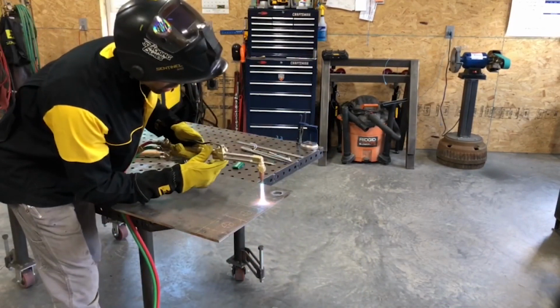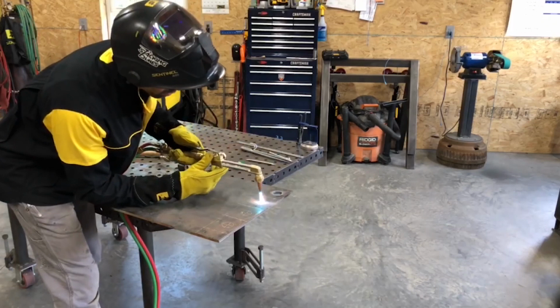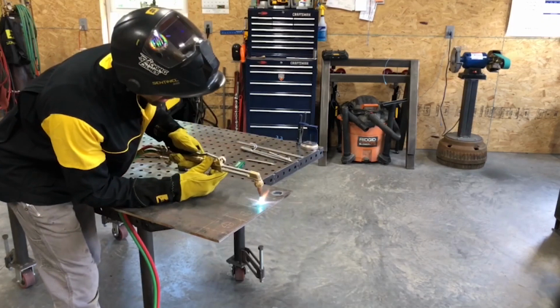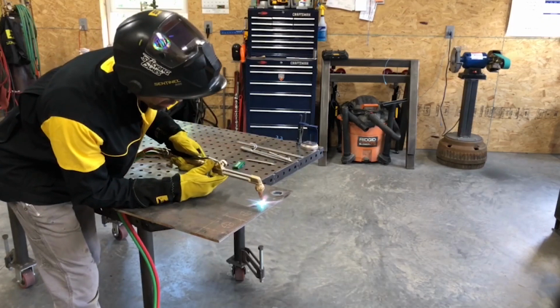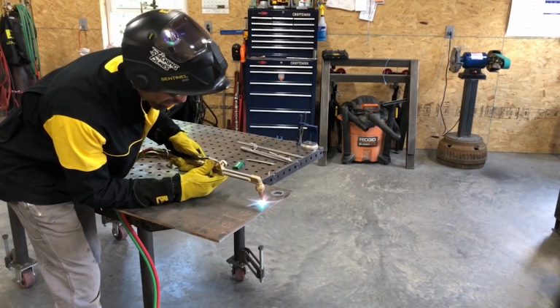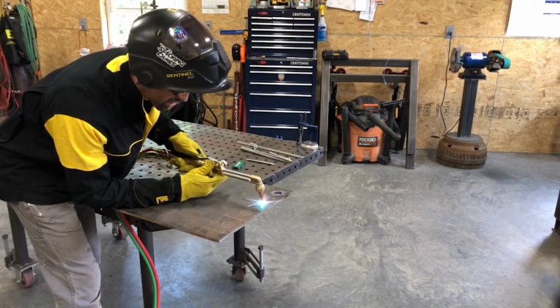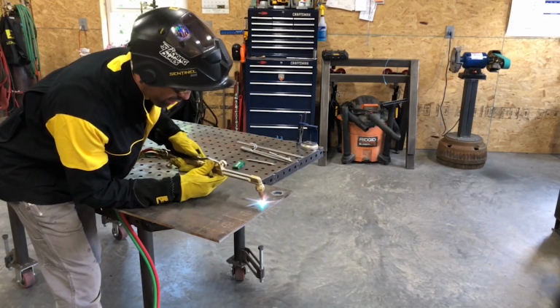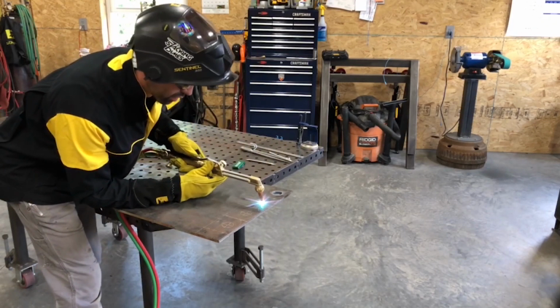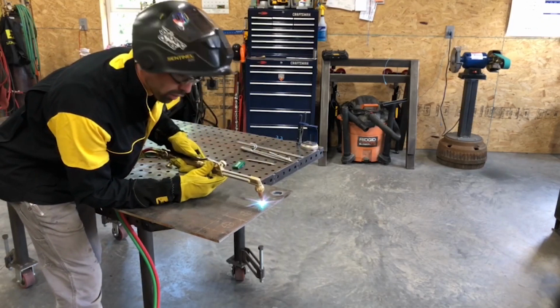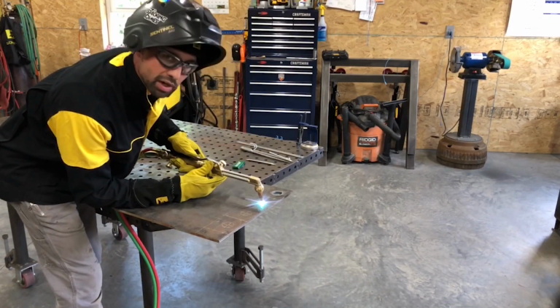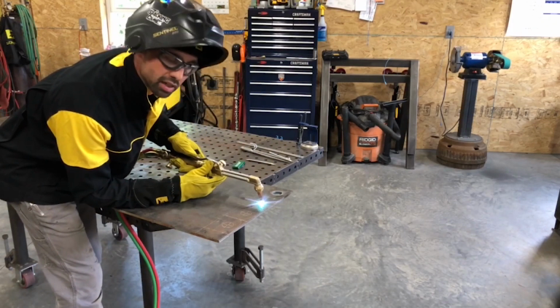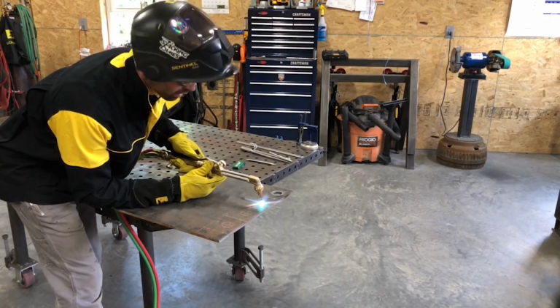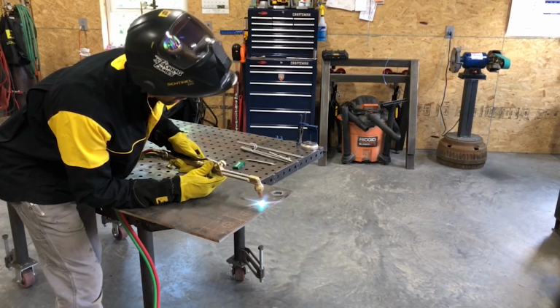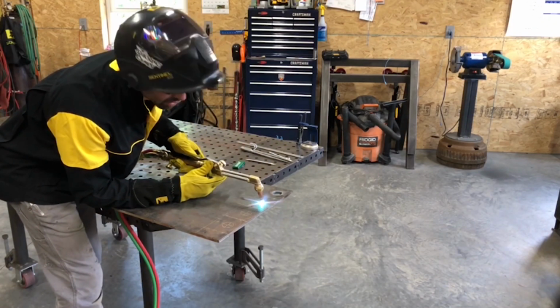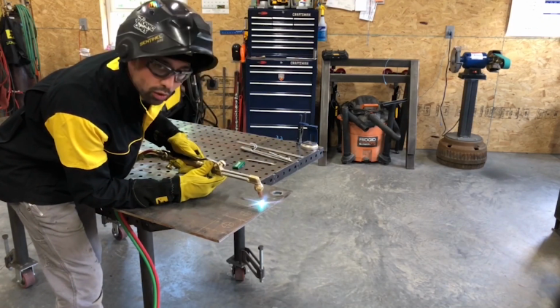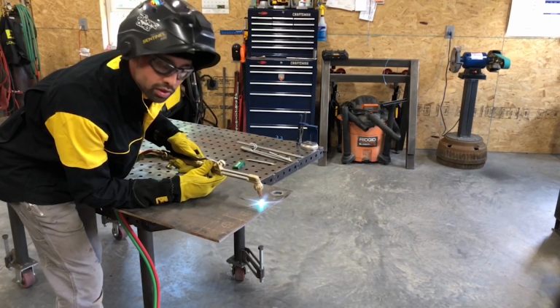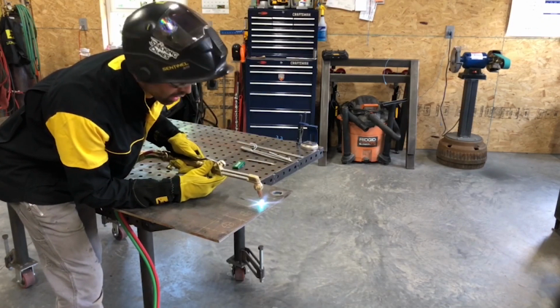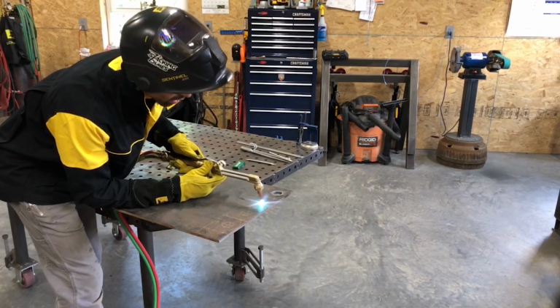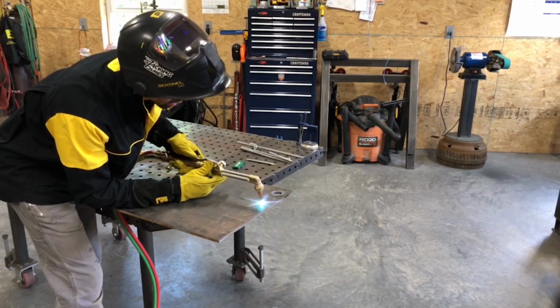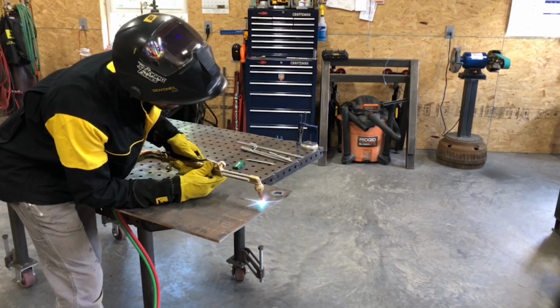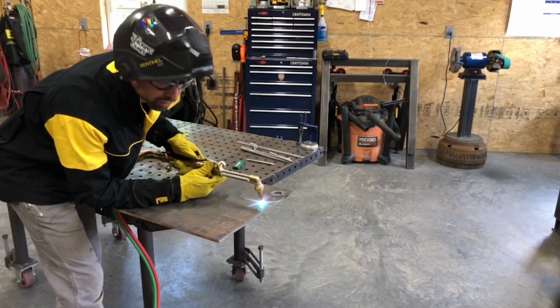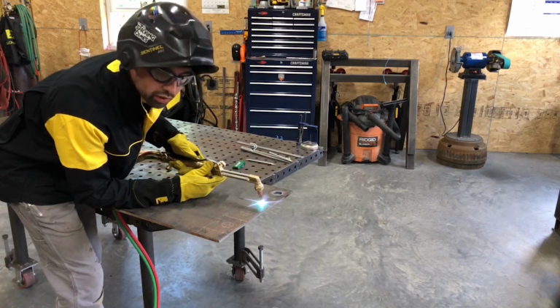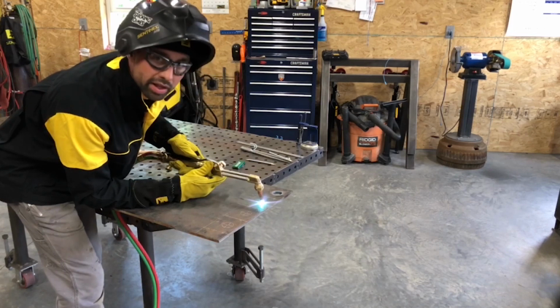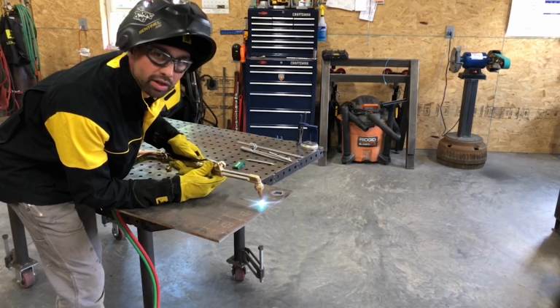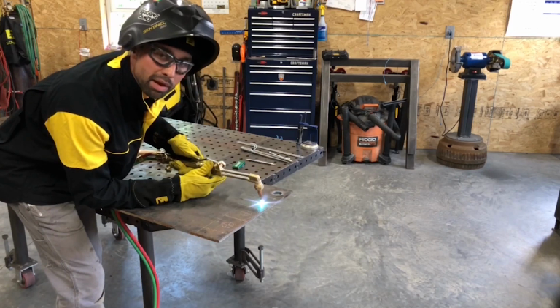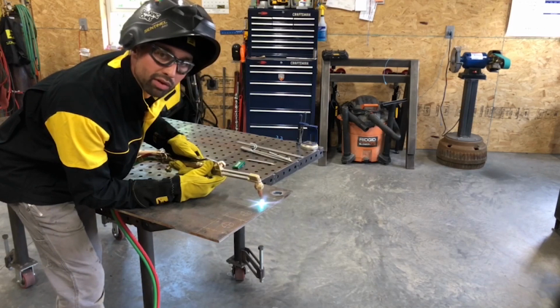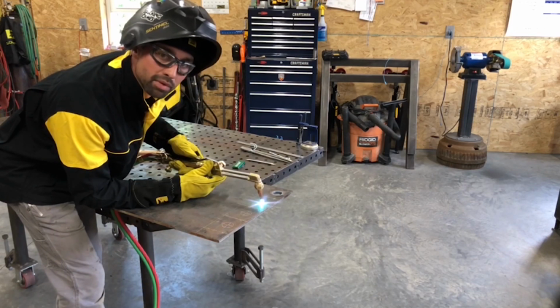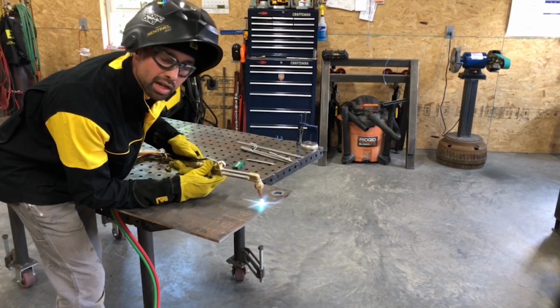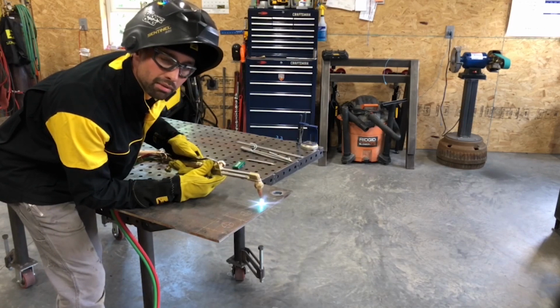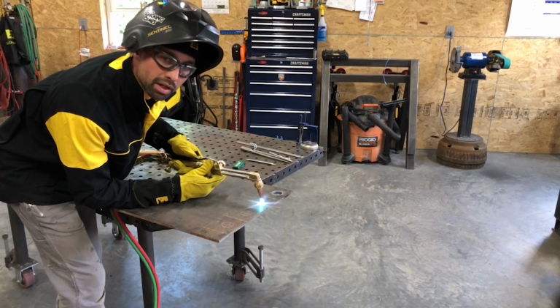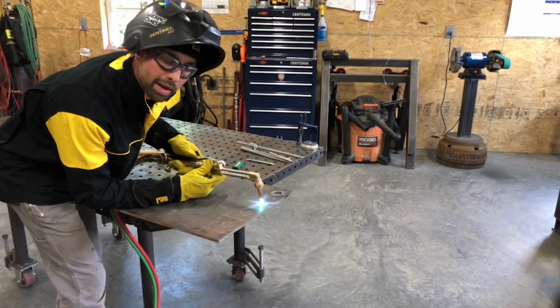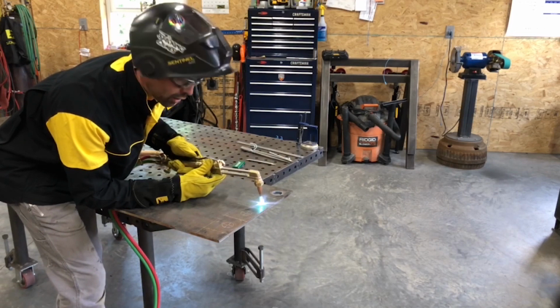You're going to point that tip away from yourself when you're piercing by cutting these holes, until you blow through — that'll keep the metal from coming back at you.